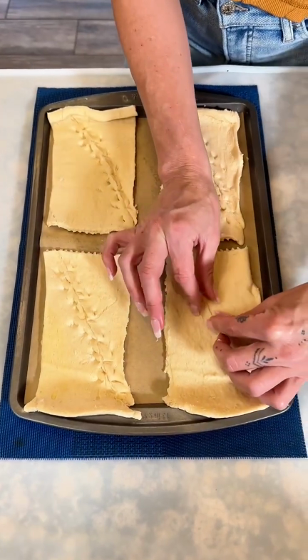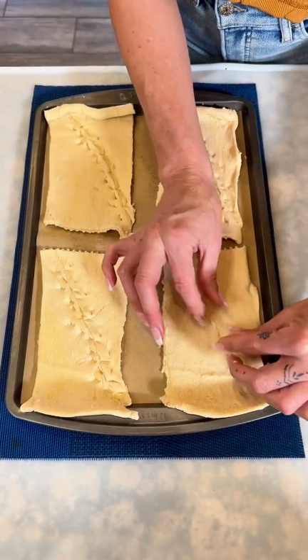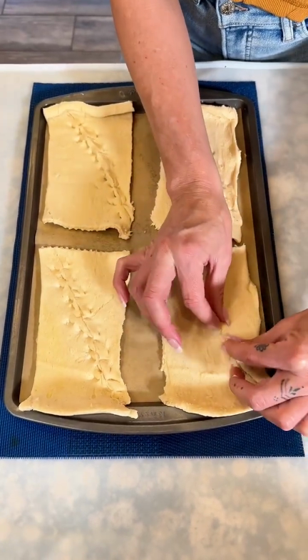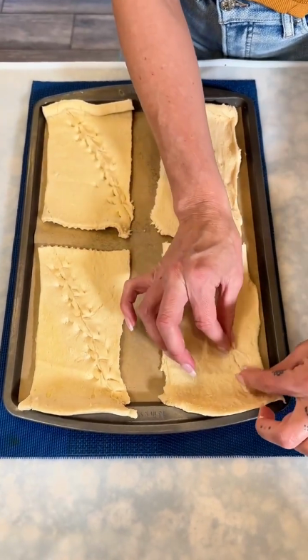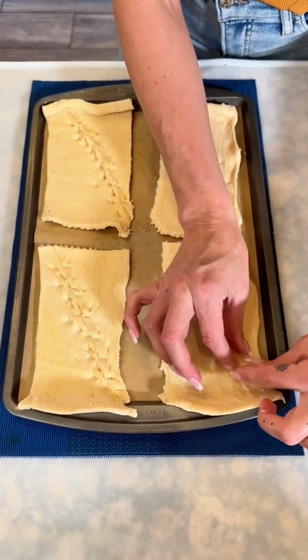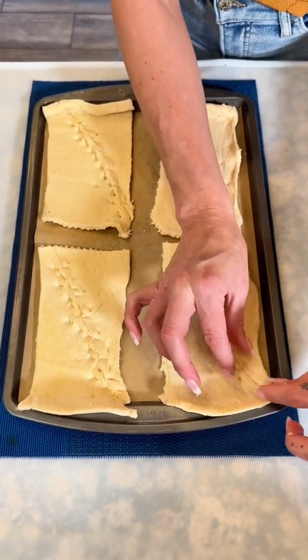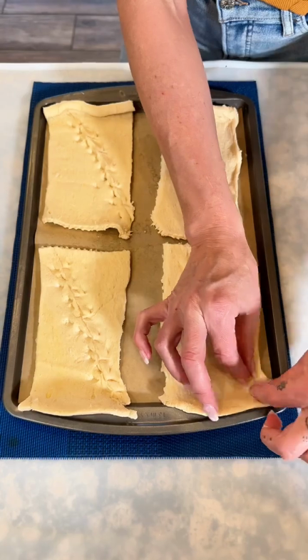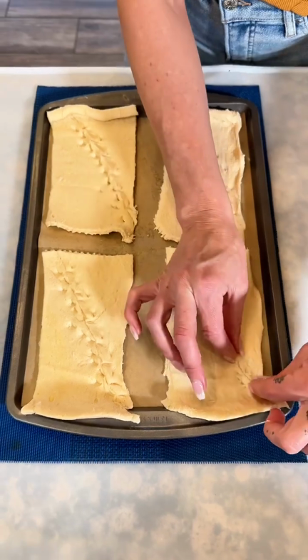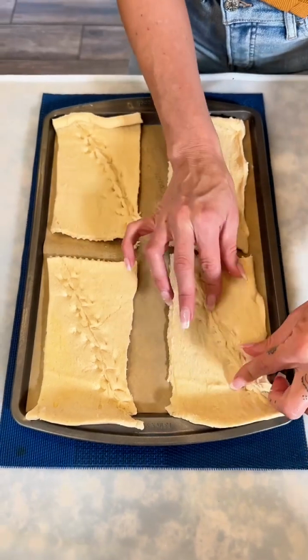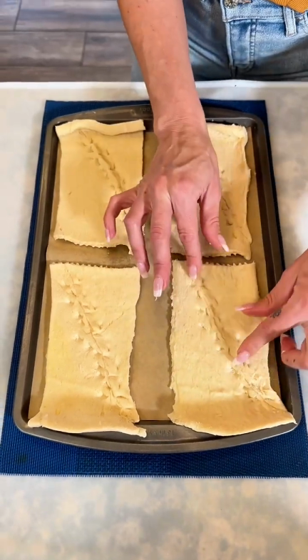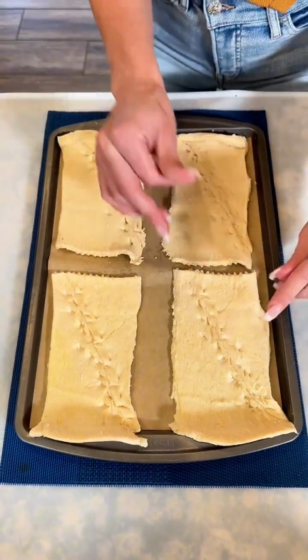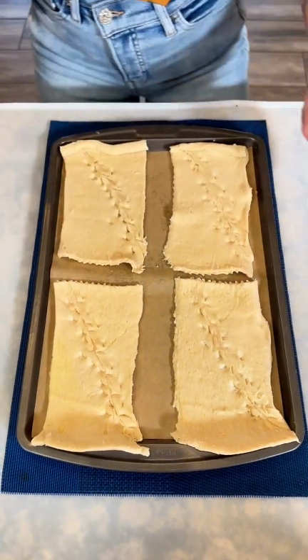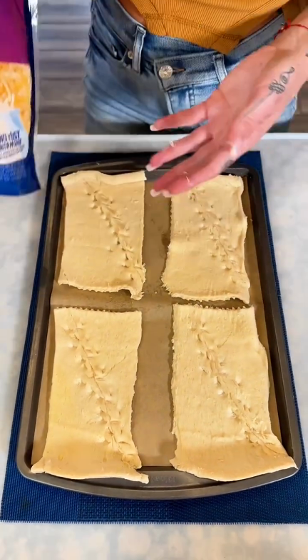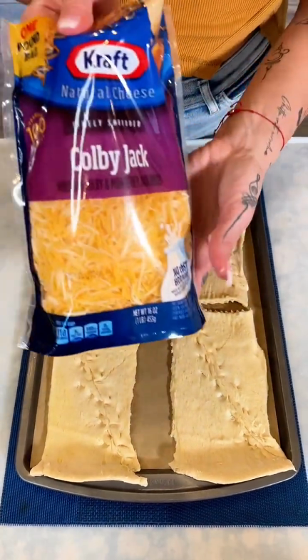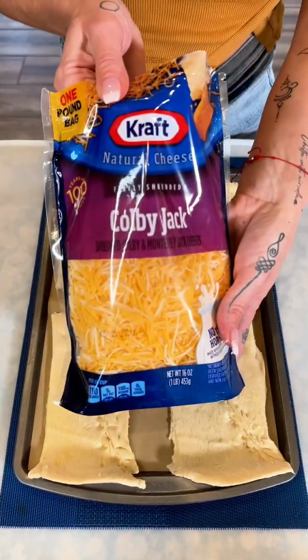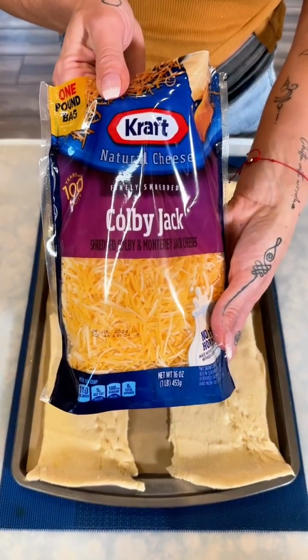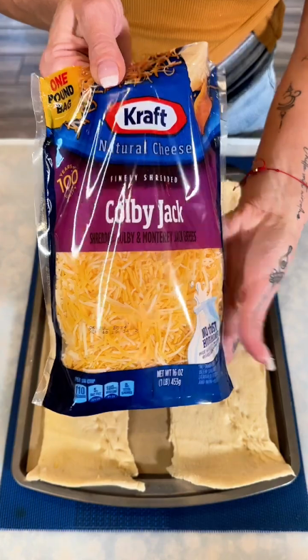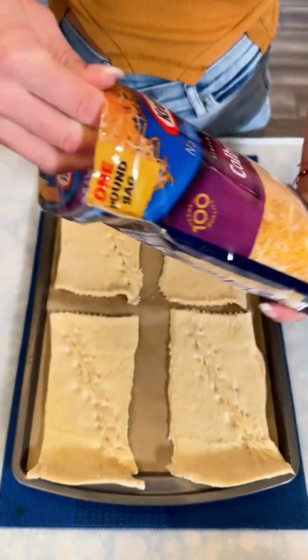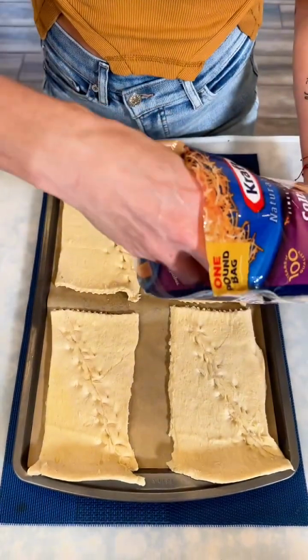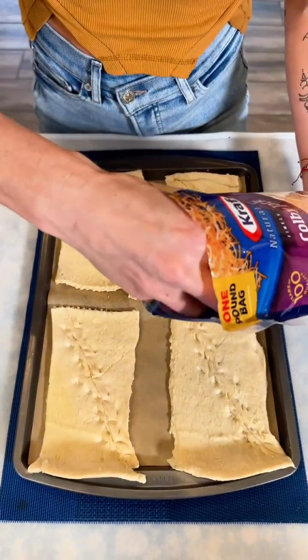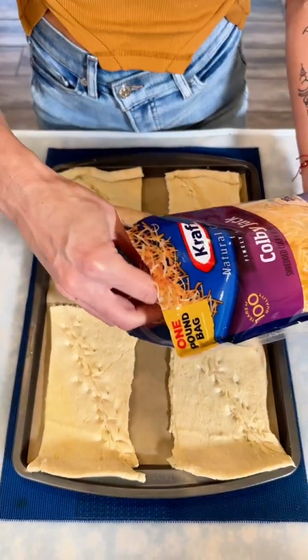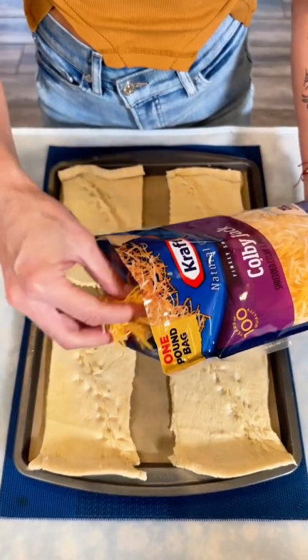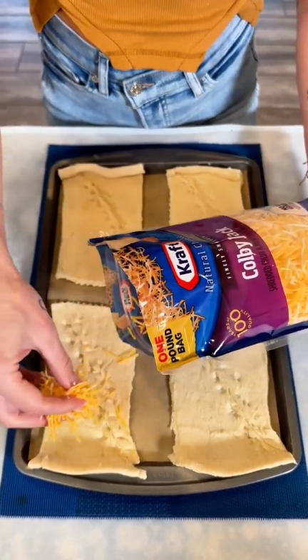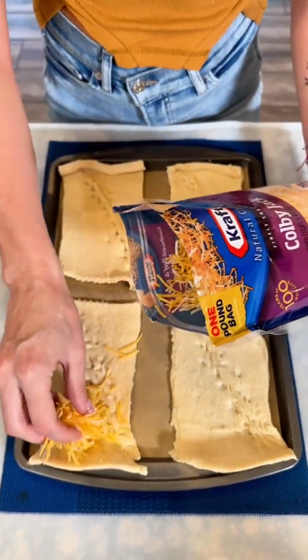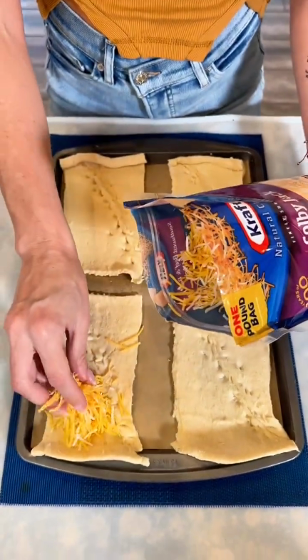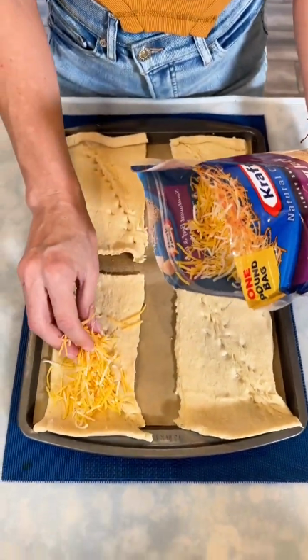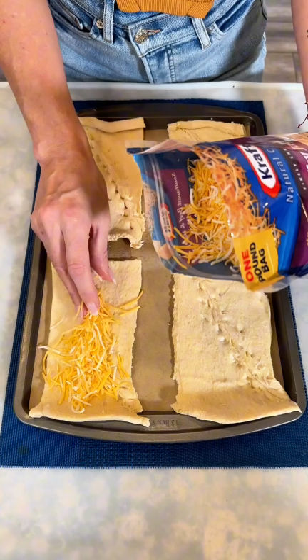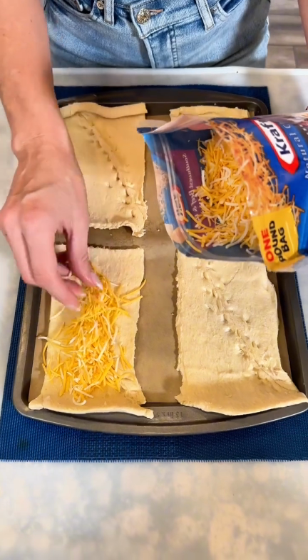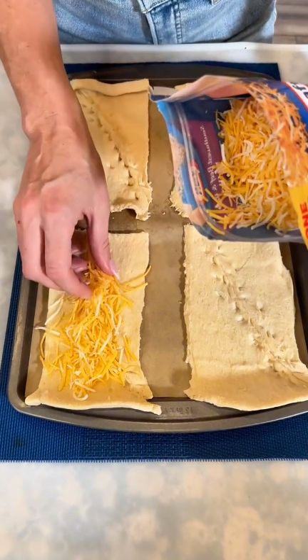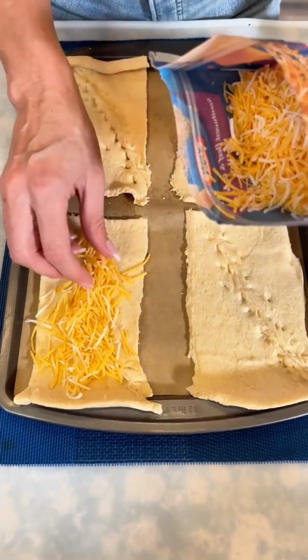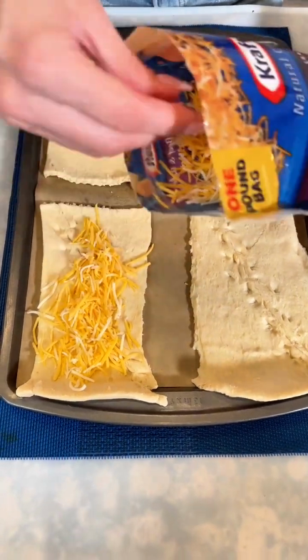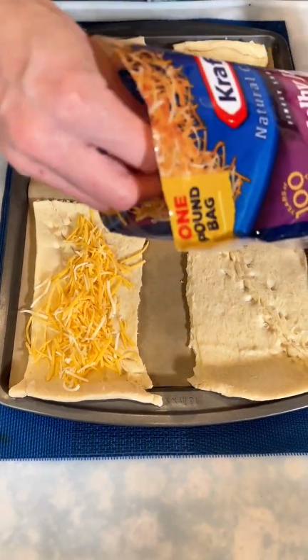Pretty simple, pretty easy — just like that, looks great. Now you'll come in with some cheese of your liking. I am using Colby cheese right here.